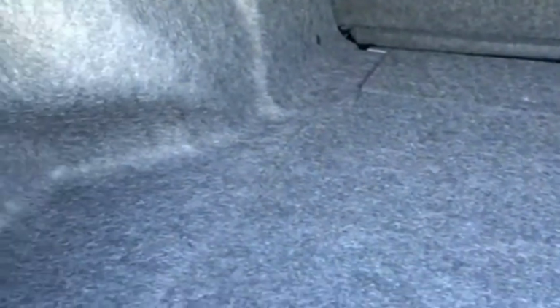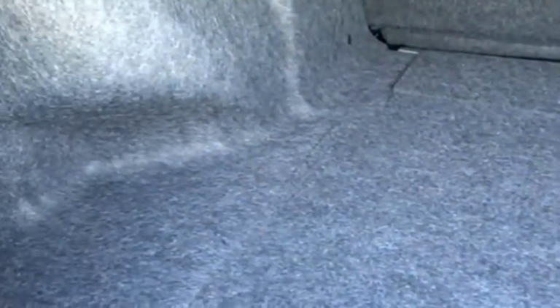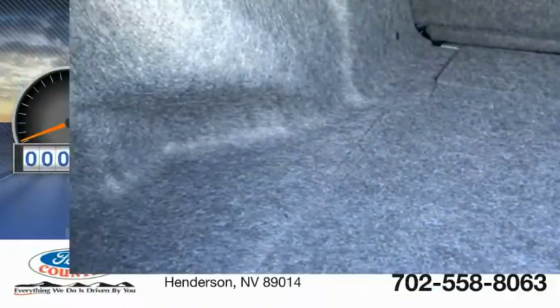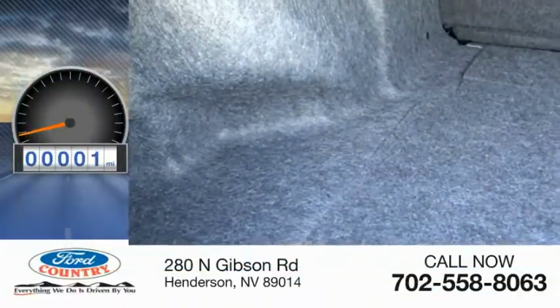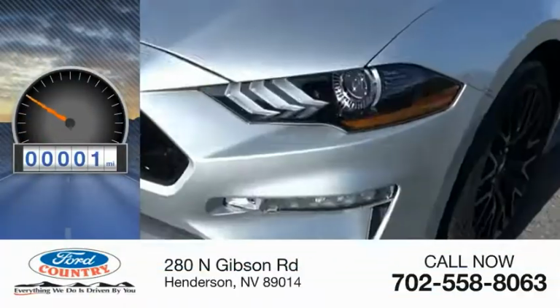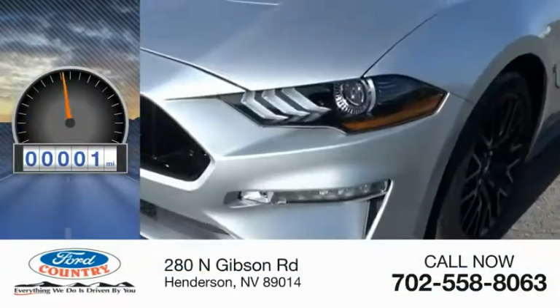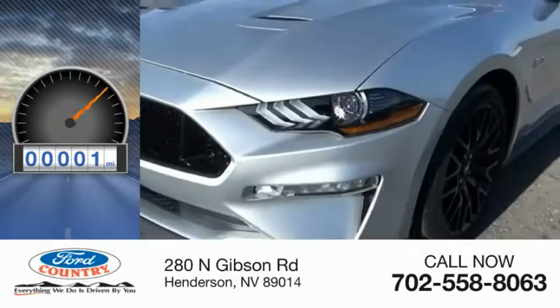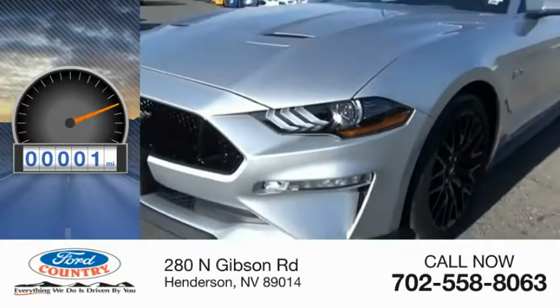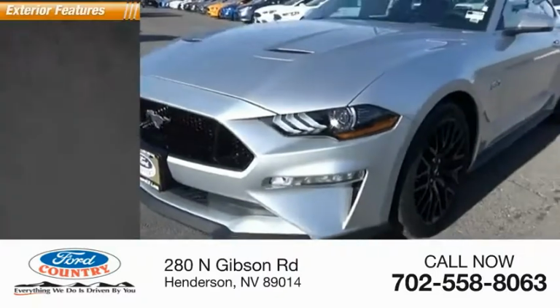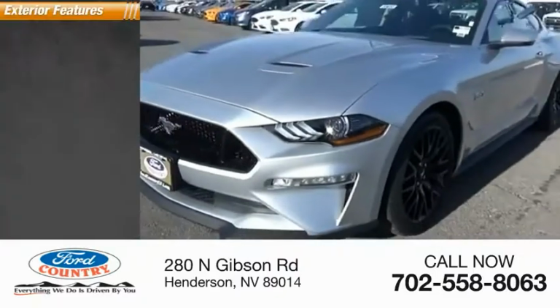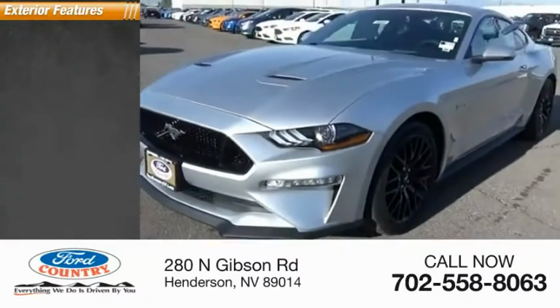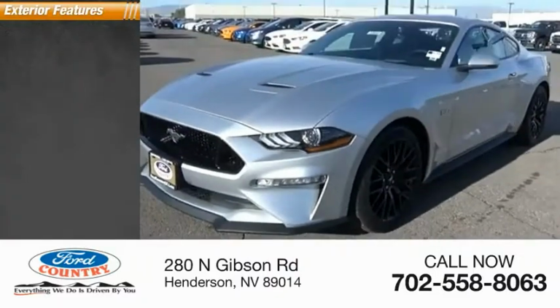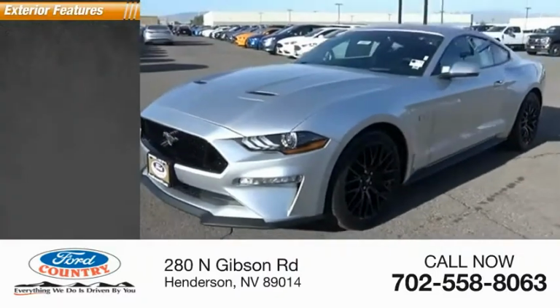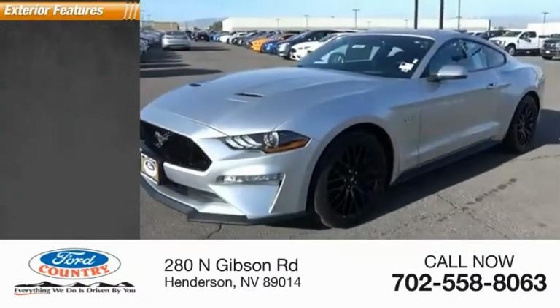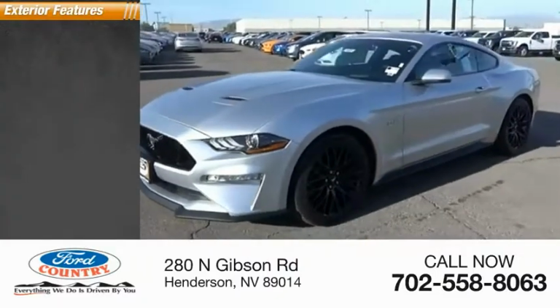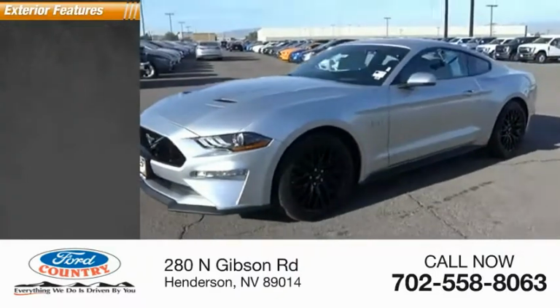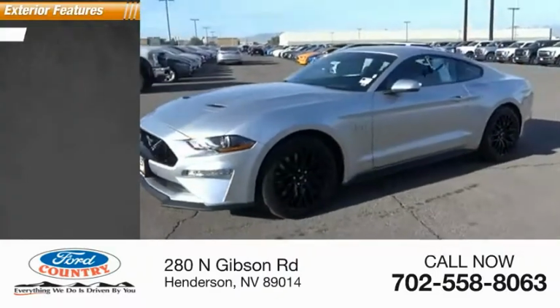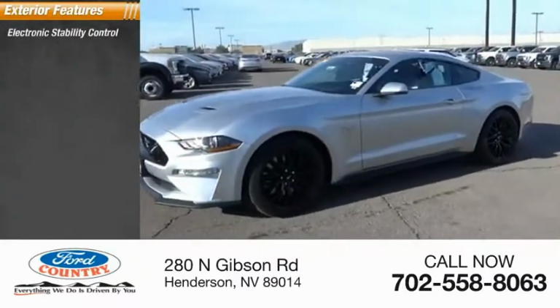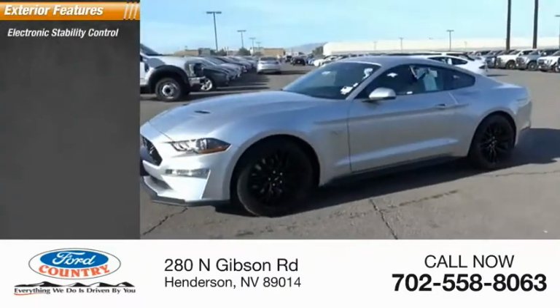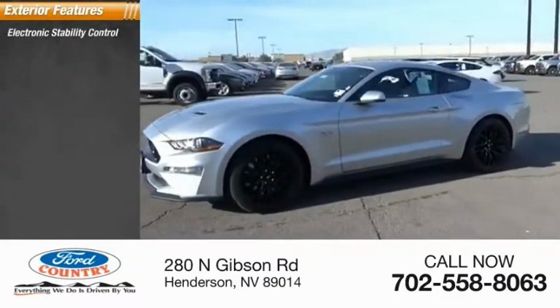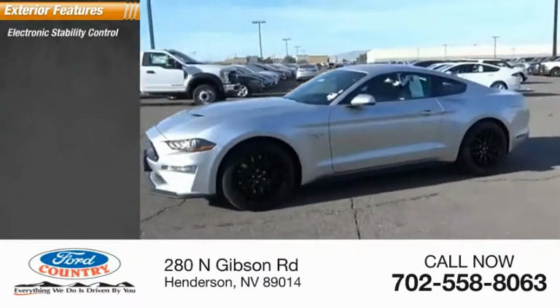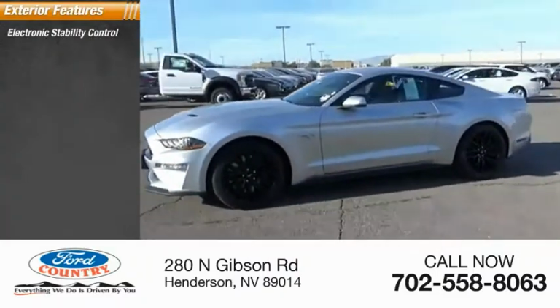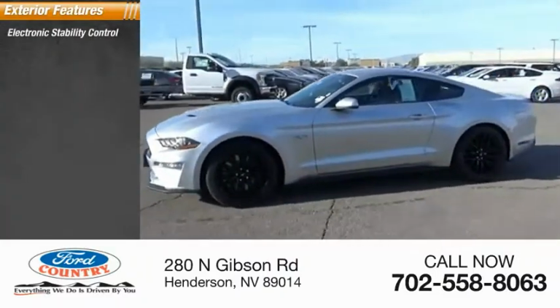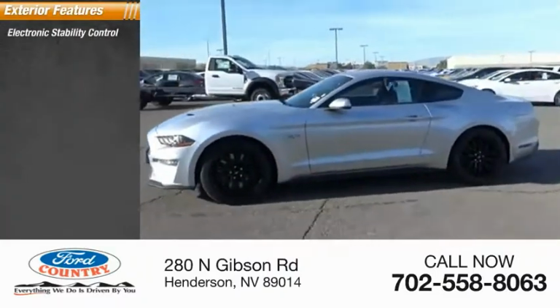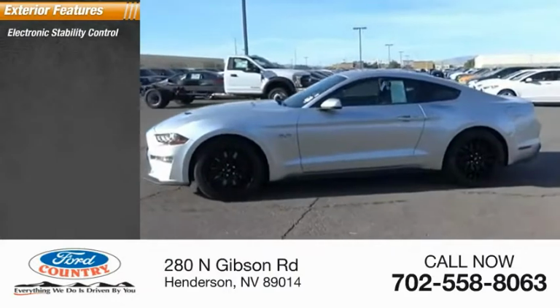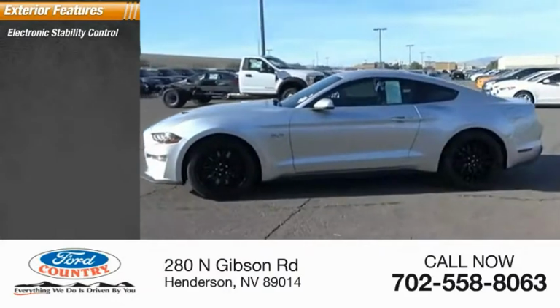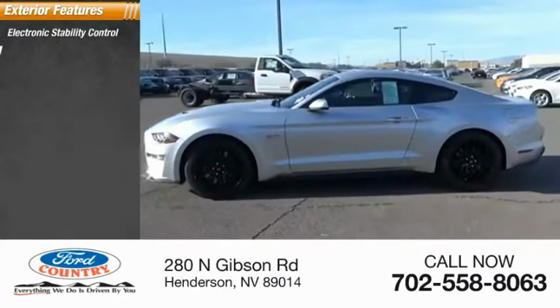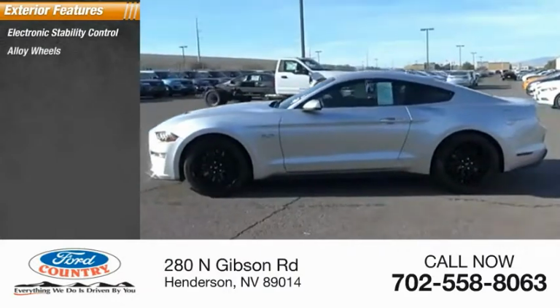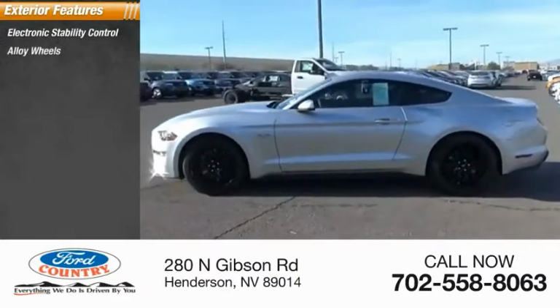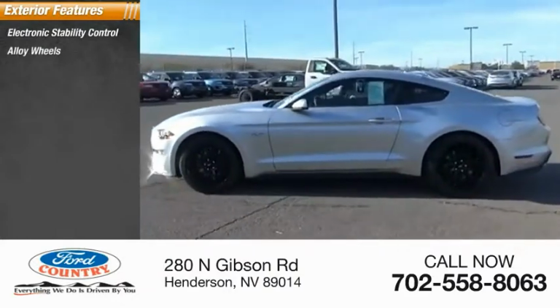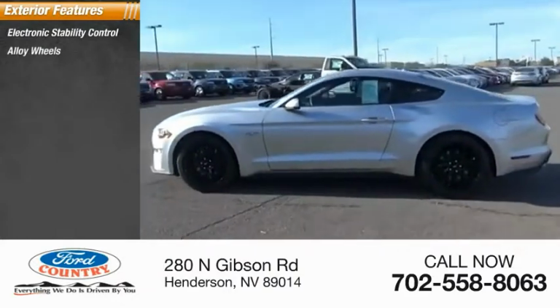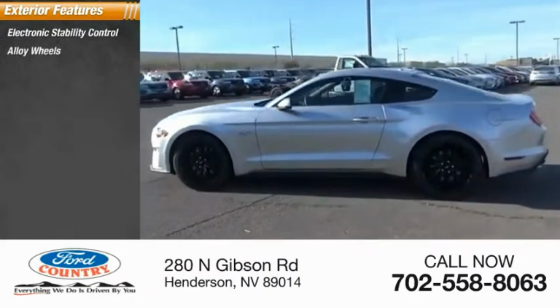This vehicle has less than 100 miles. Here are some of this vehicle's great options: electronic stability control, alloy wheels, rear spoiler, brake assist.